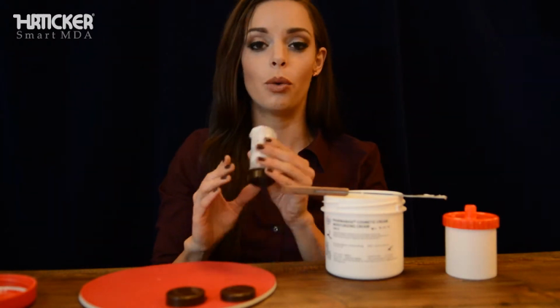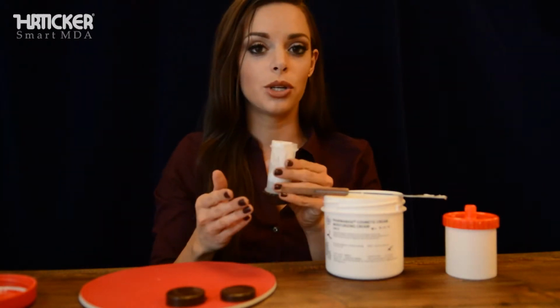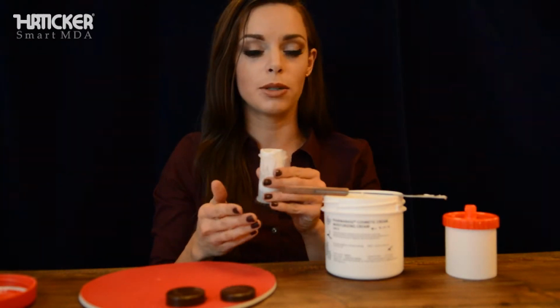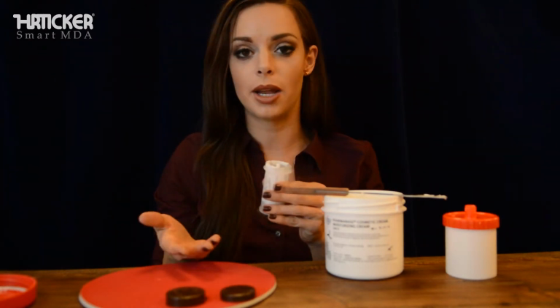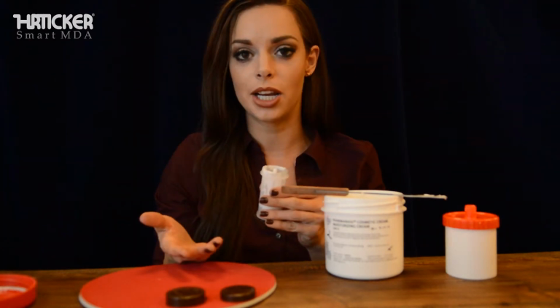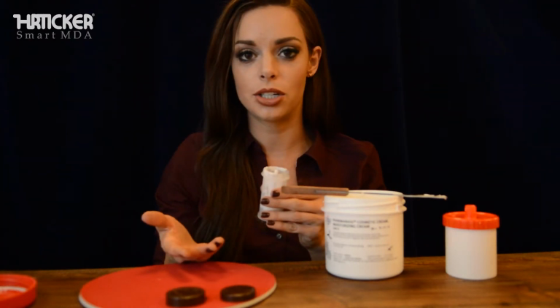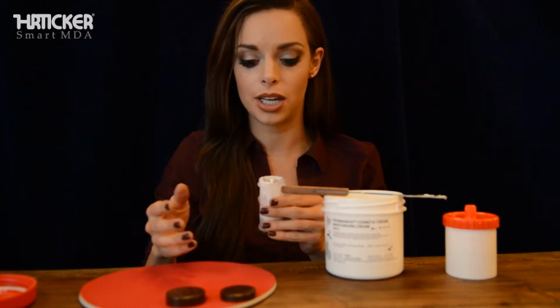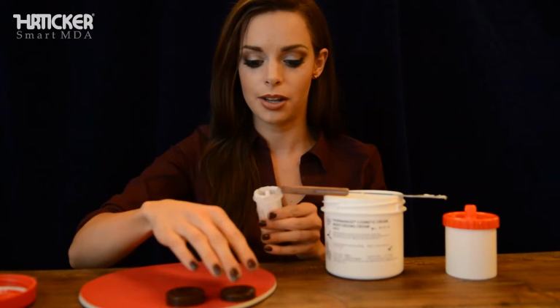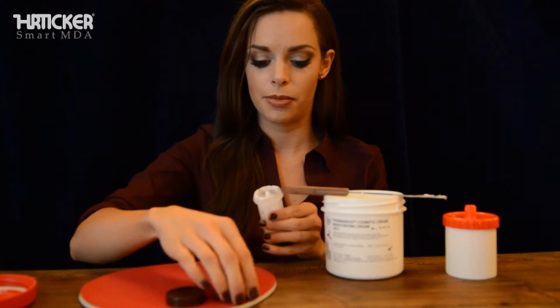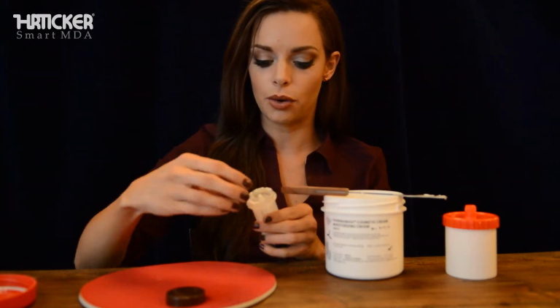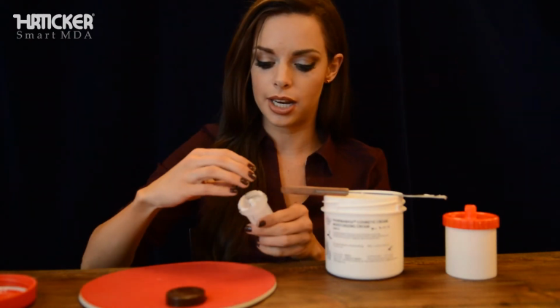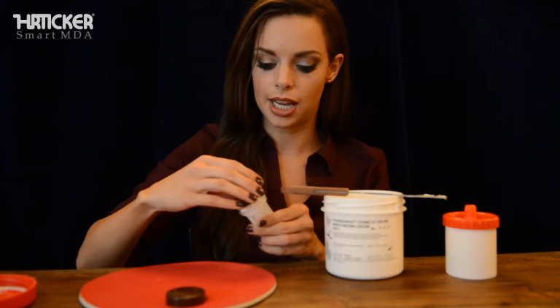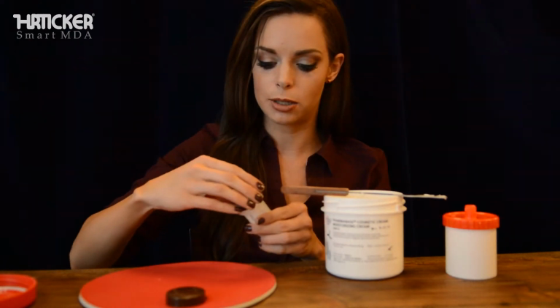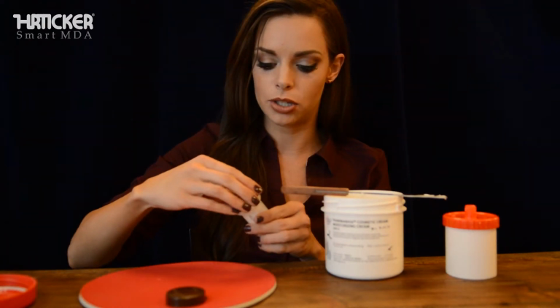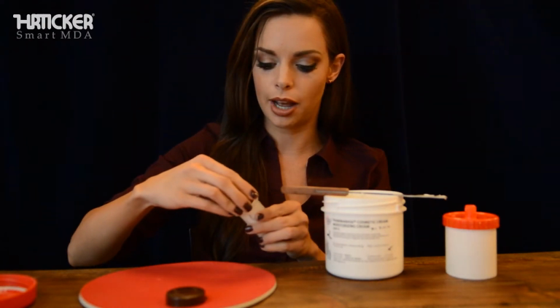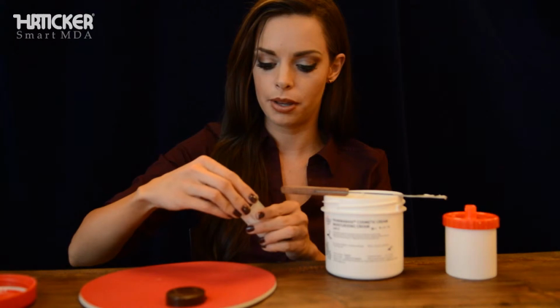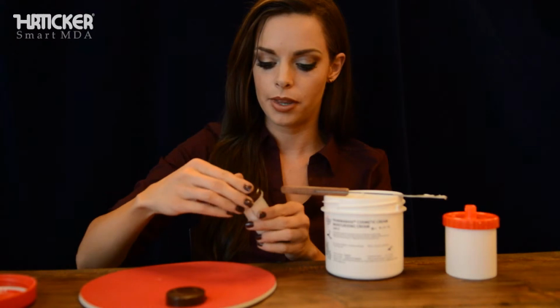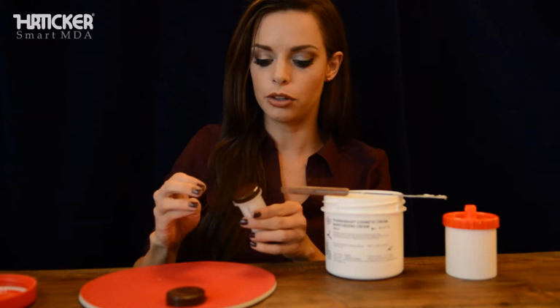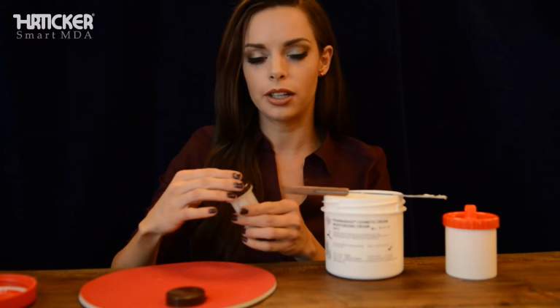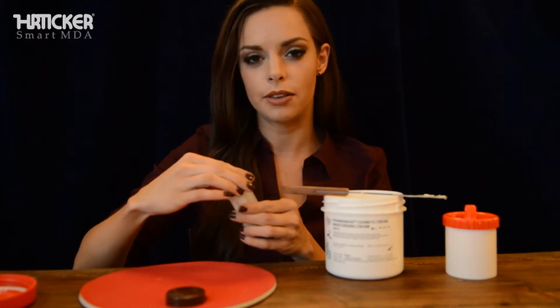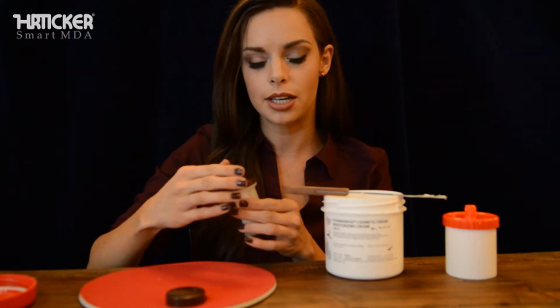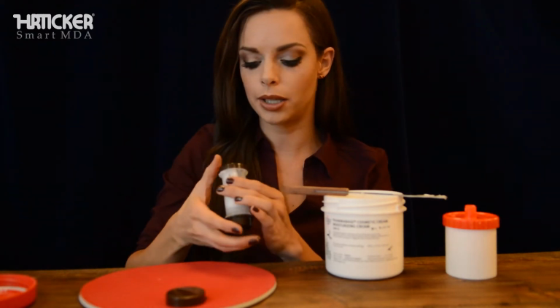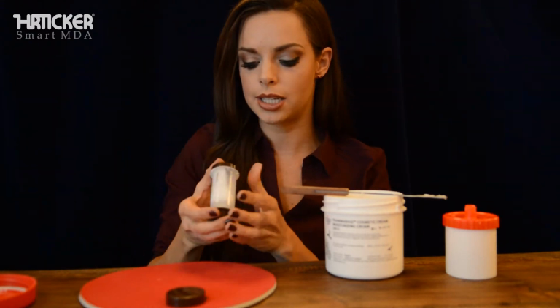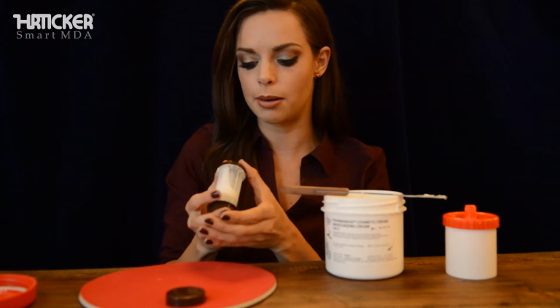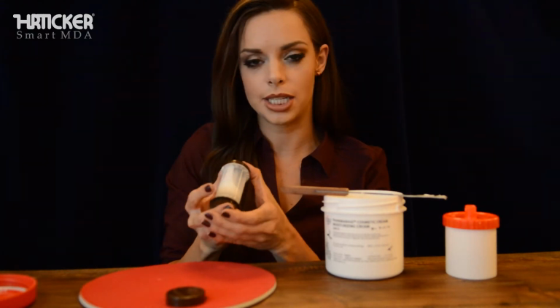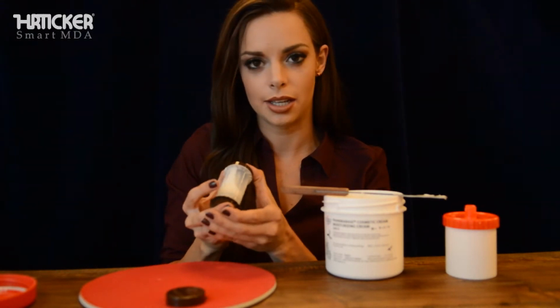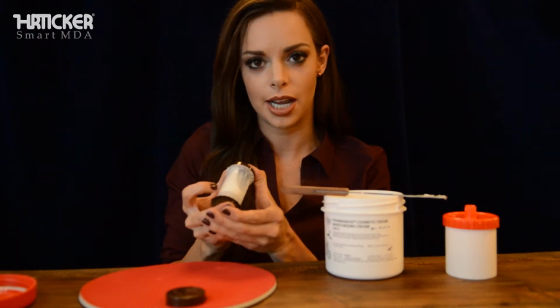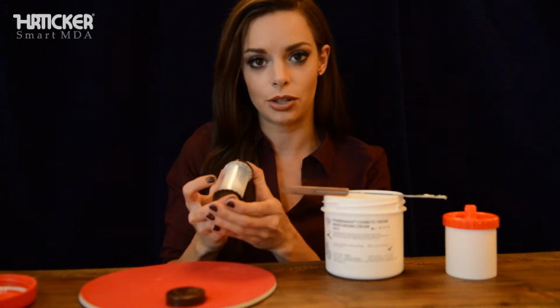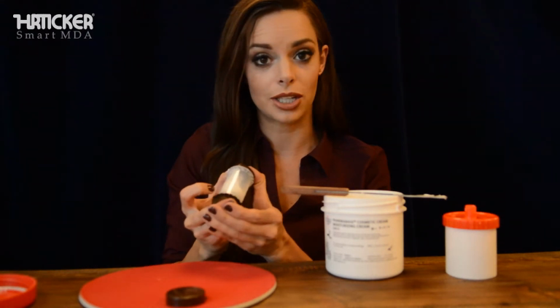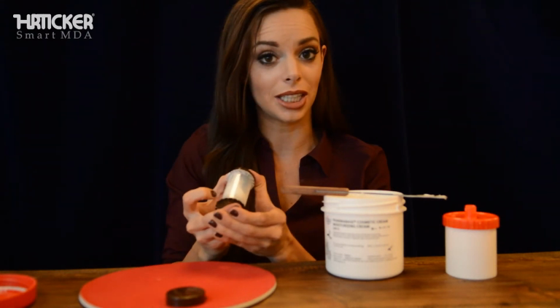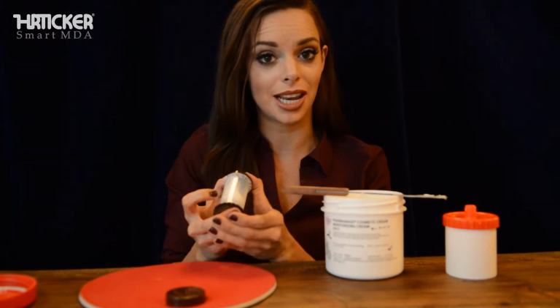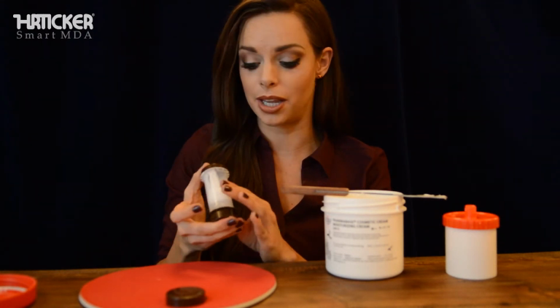Once you have as much medication as you need, go ahead and take the dispenser cap. You'll feel it kind of sit into place, and then press it until you hear it really snap in.